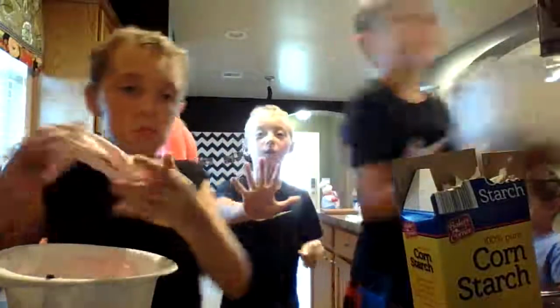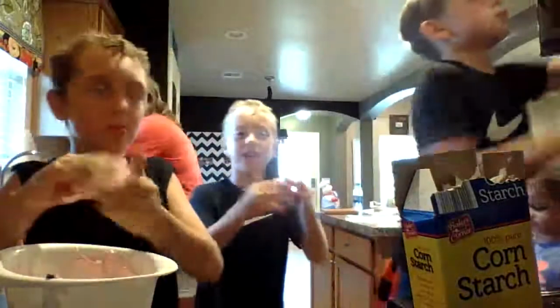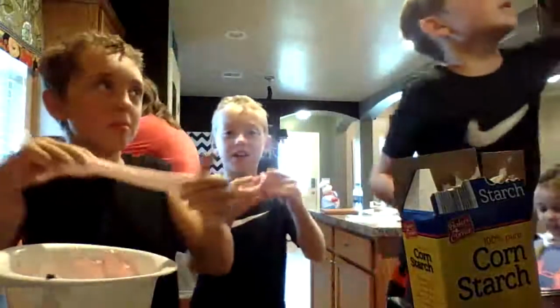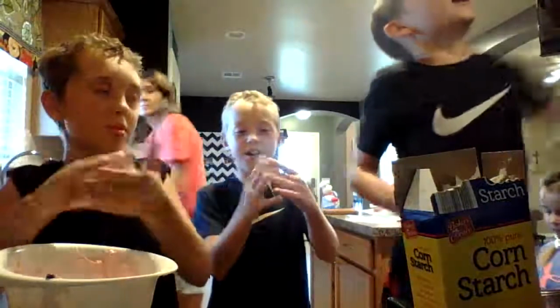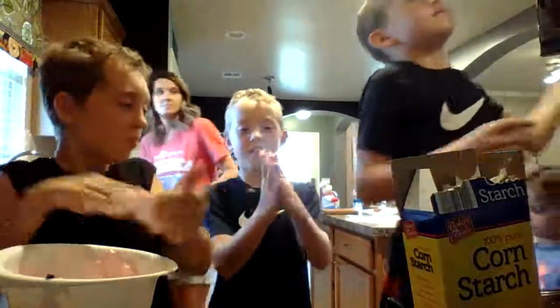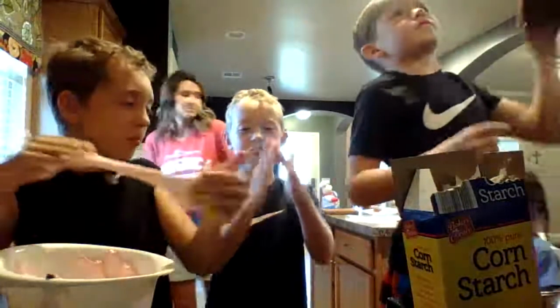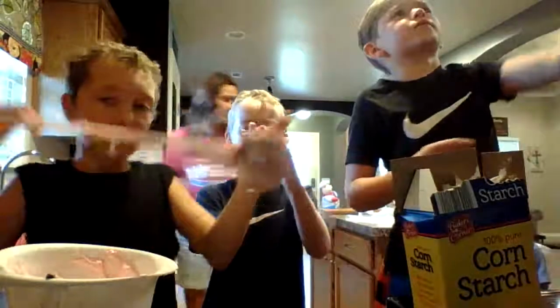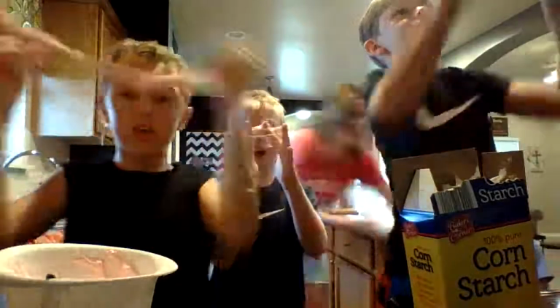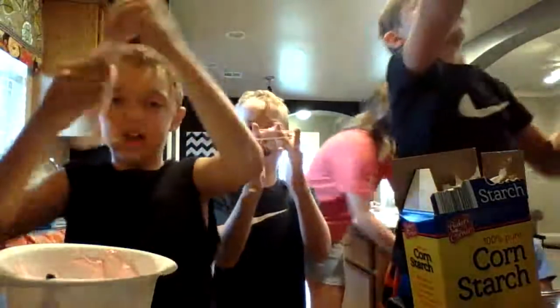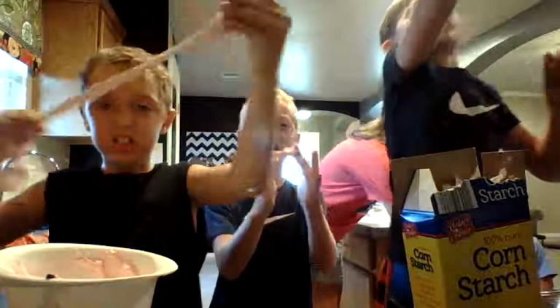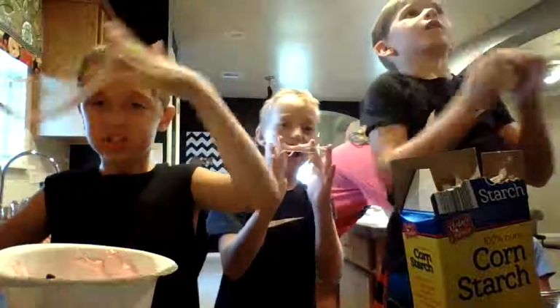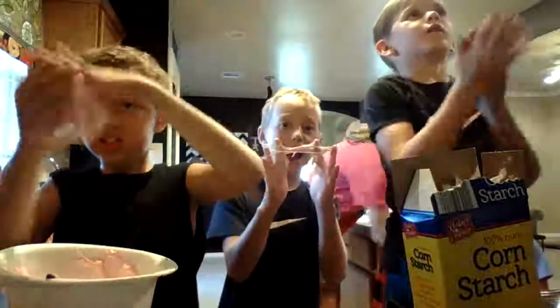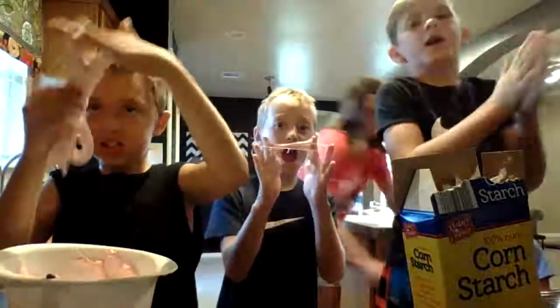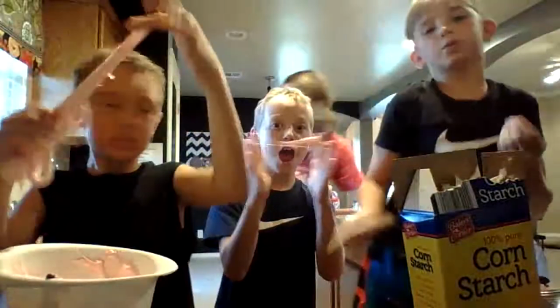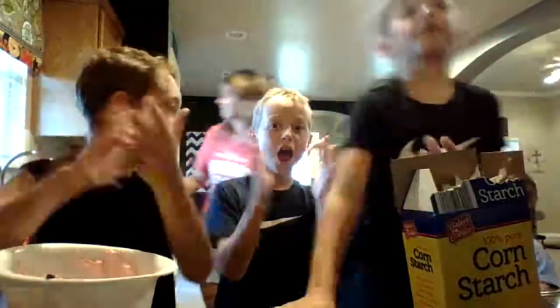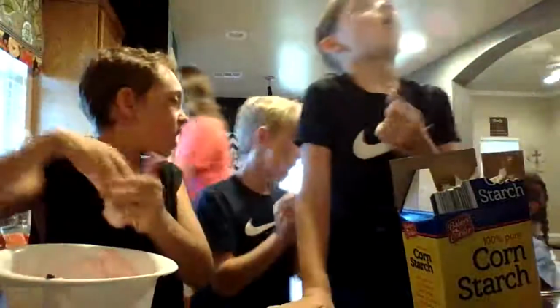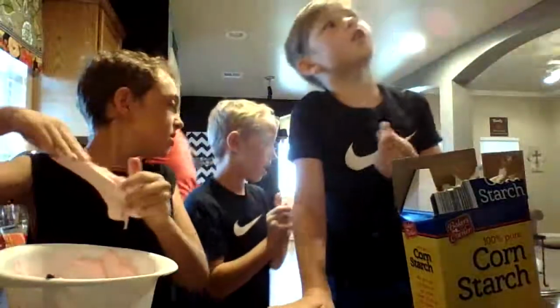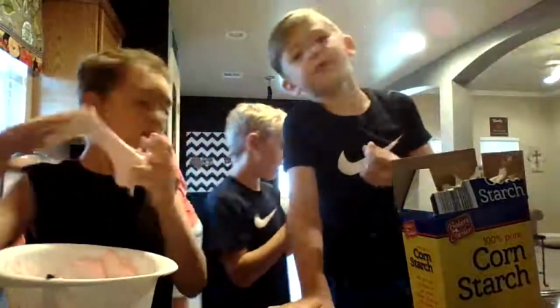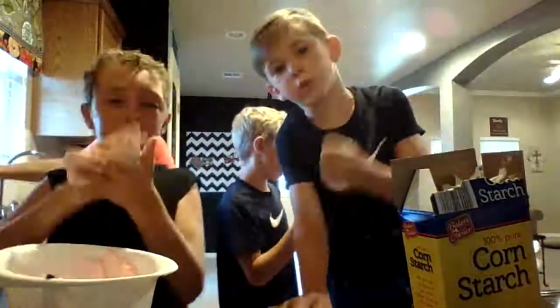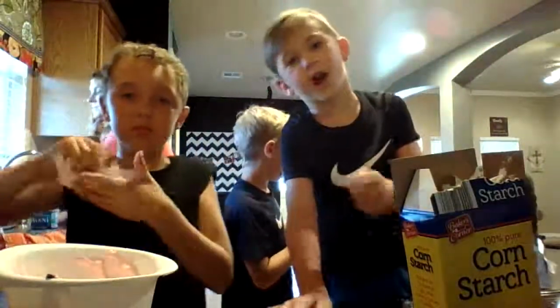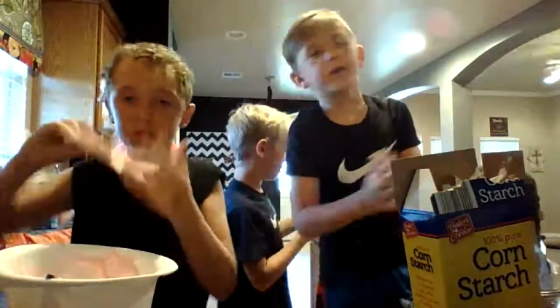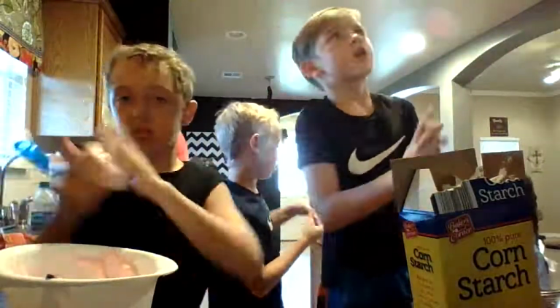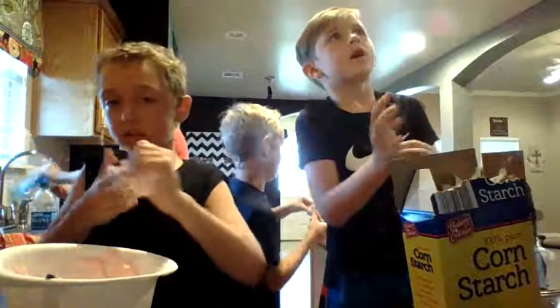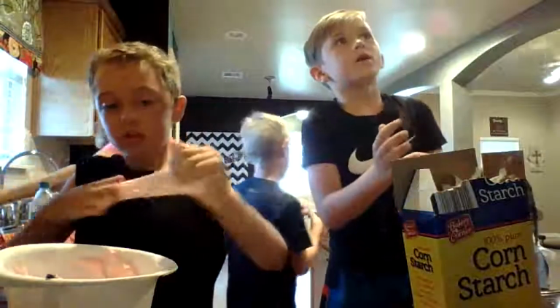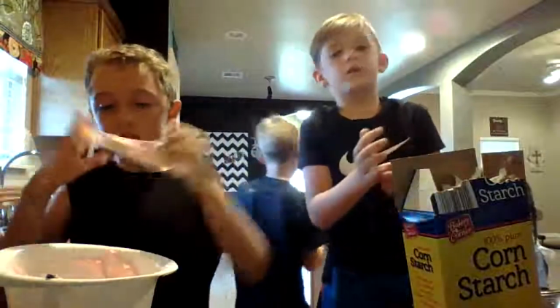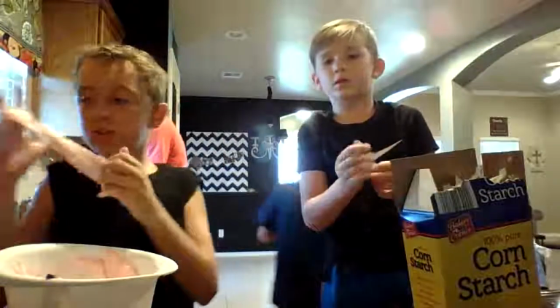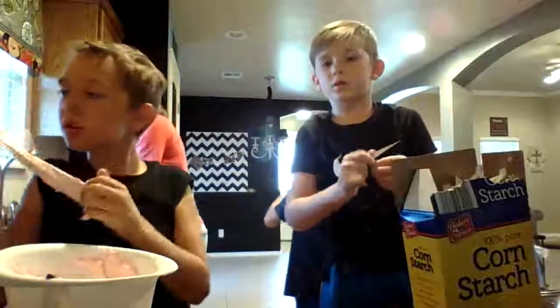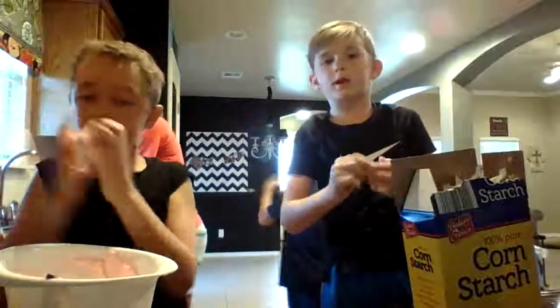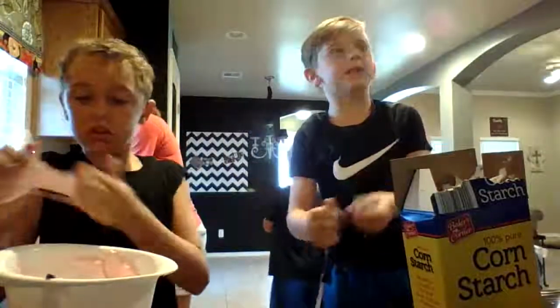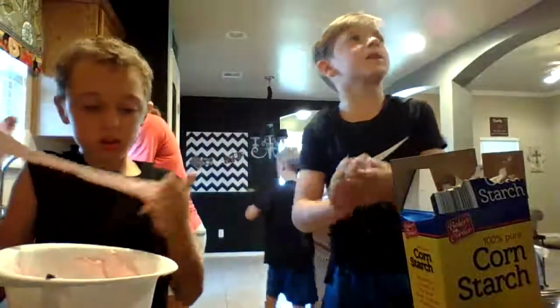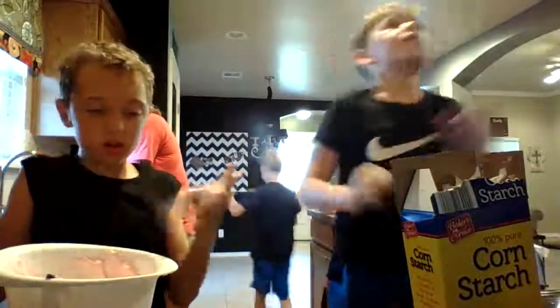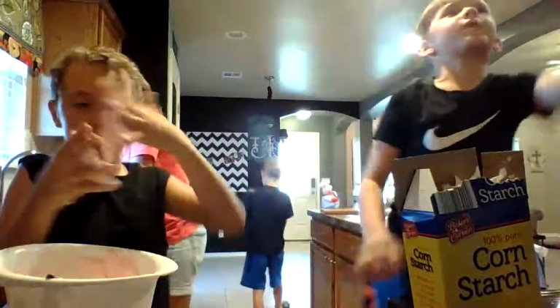It's so sticky, look! Guys, wait until it gets to 25. Wait until it gets to 25.